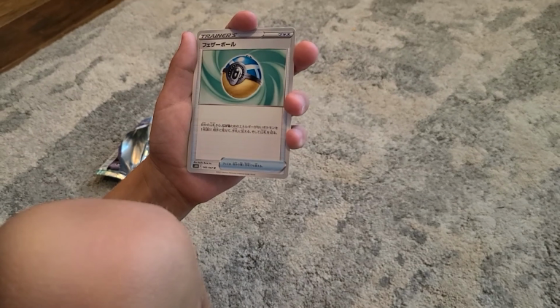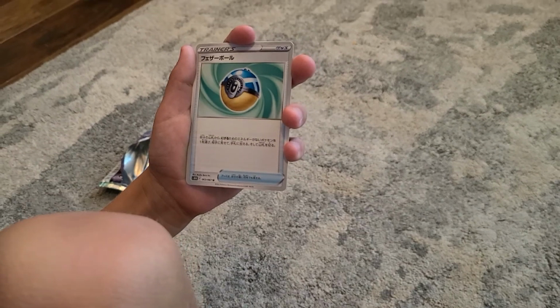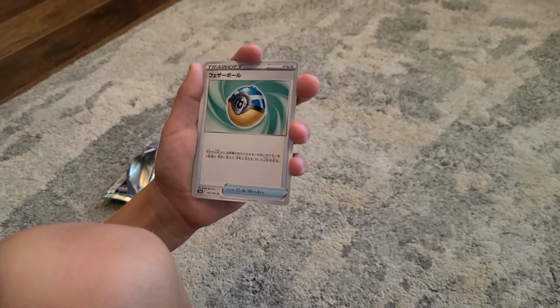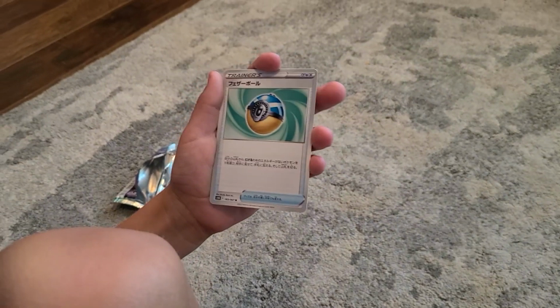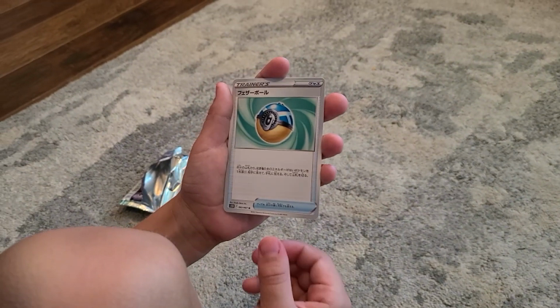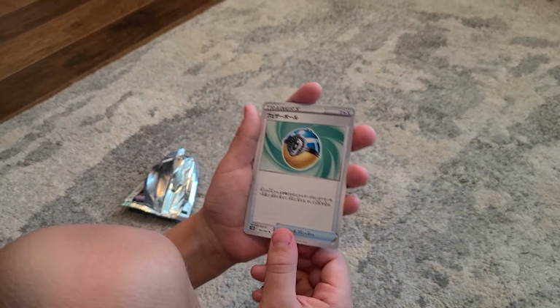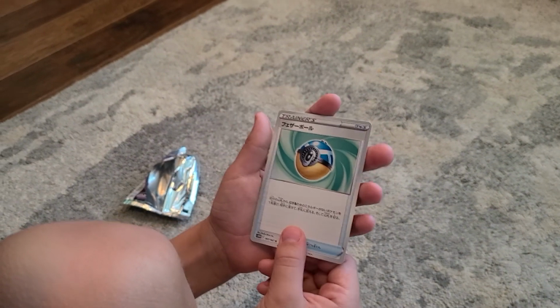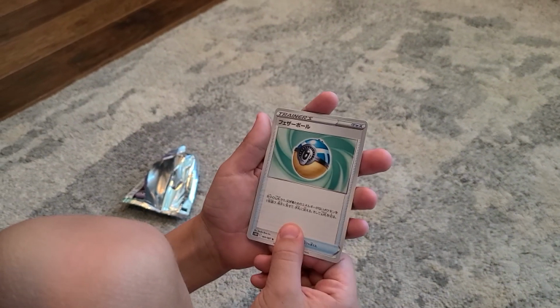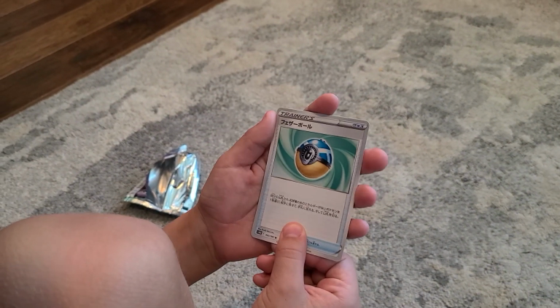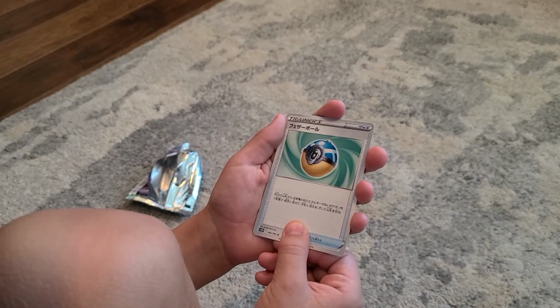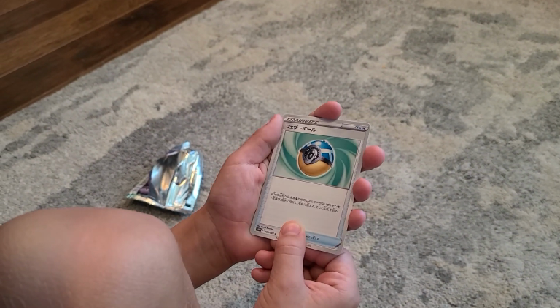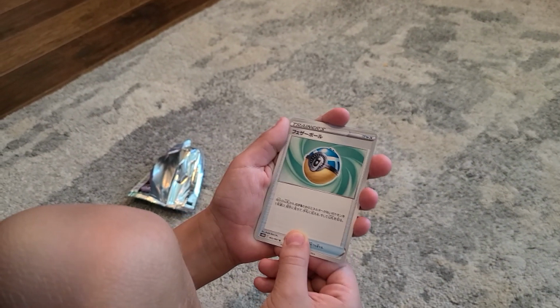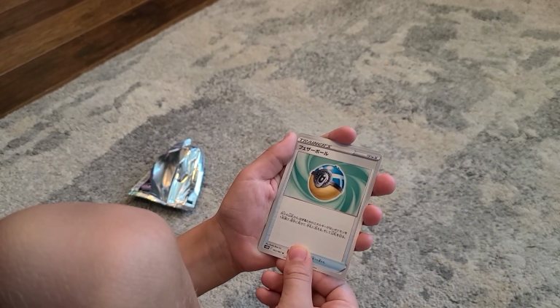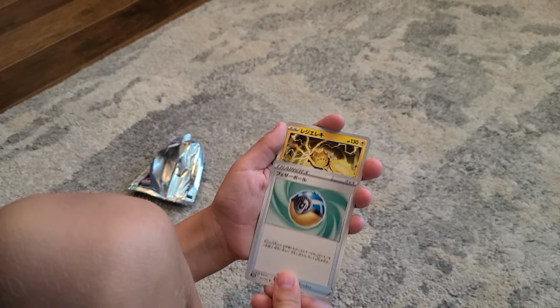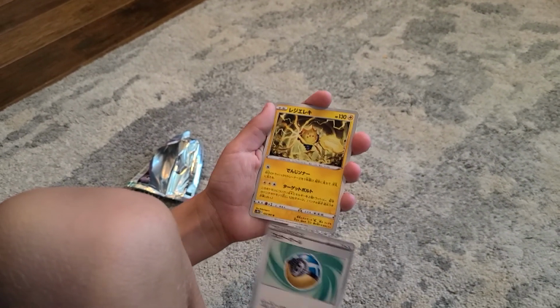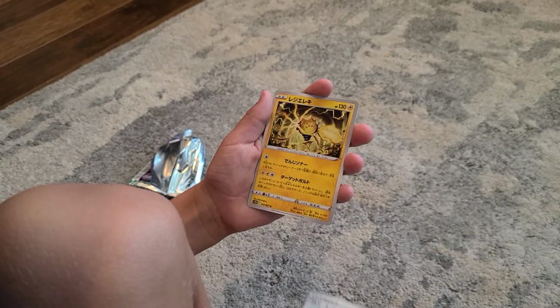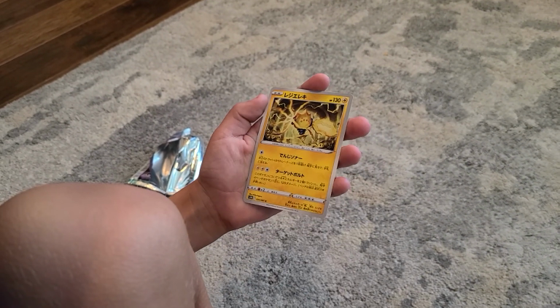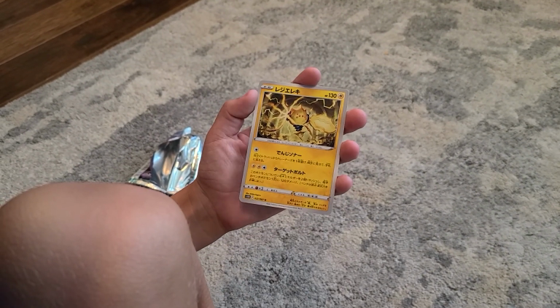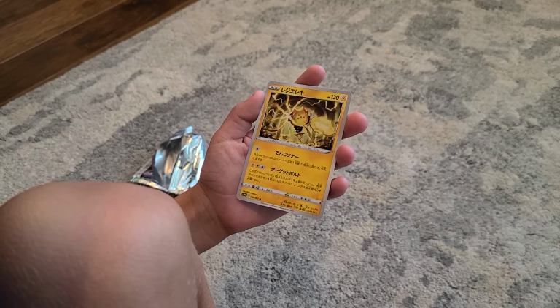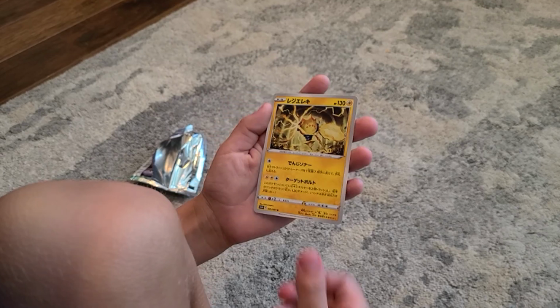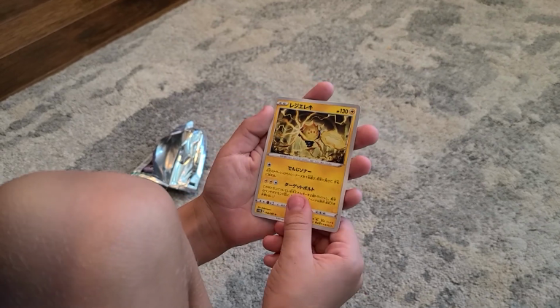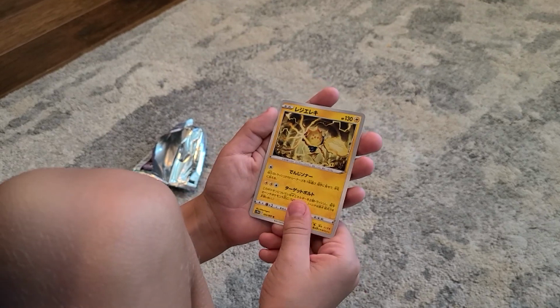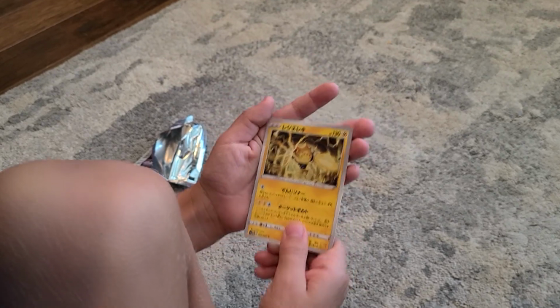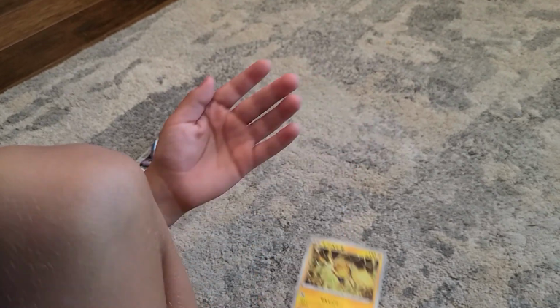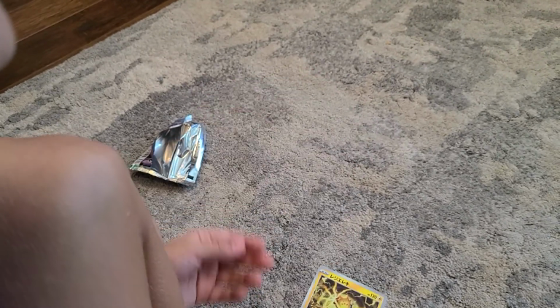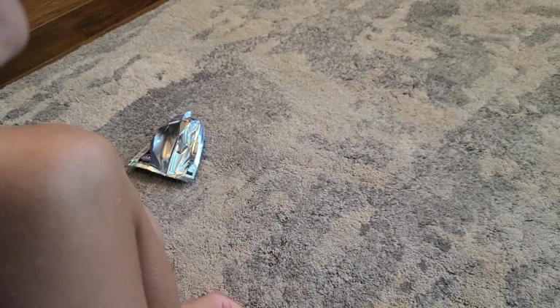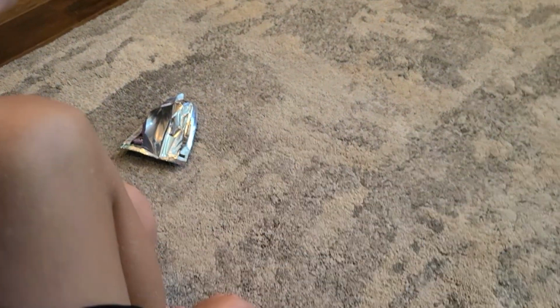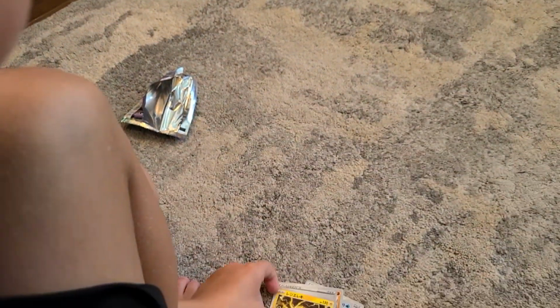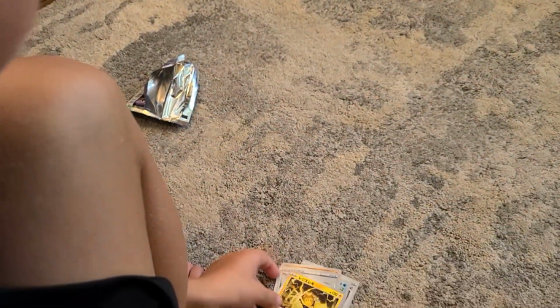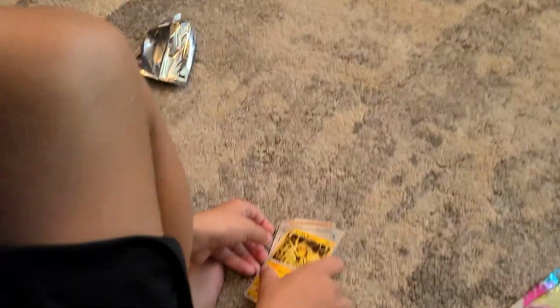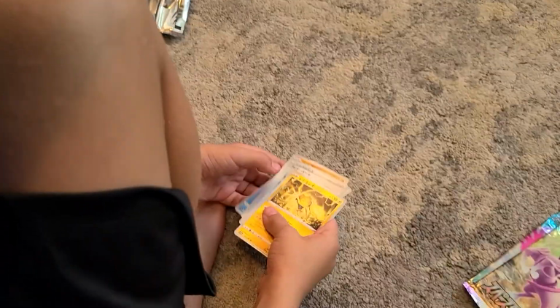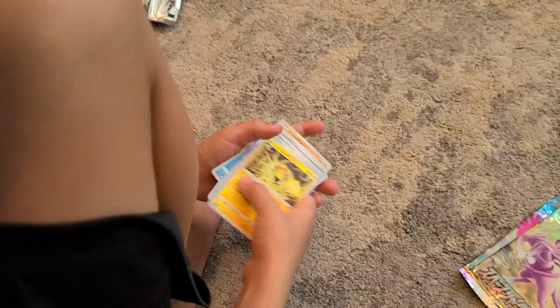What is that? That does not look like a Pokeball. That's pretty cool. Oh, that was it for that pack.